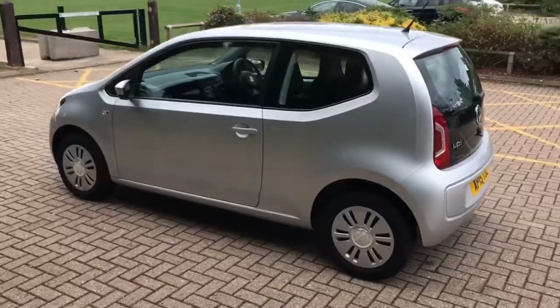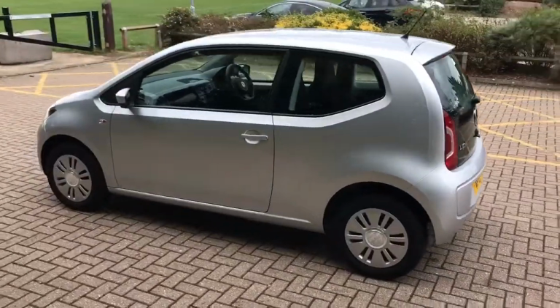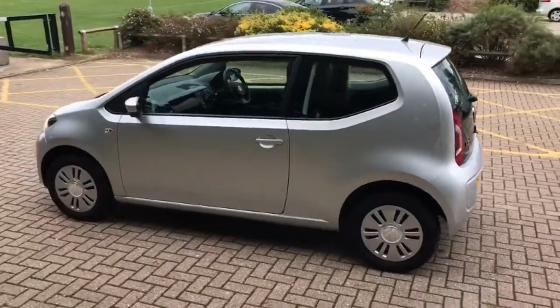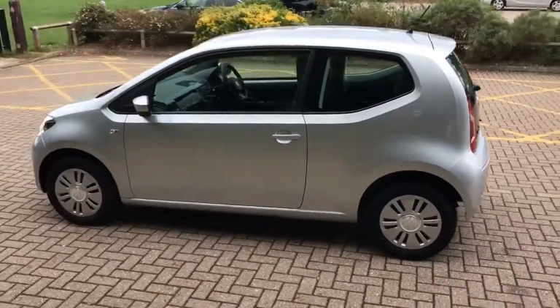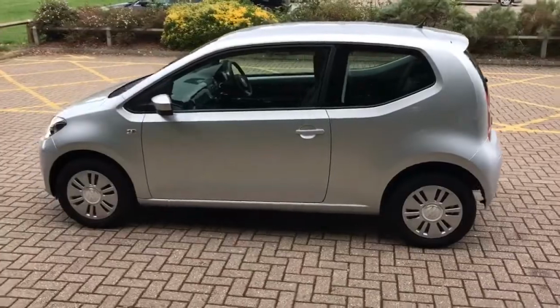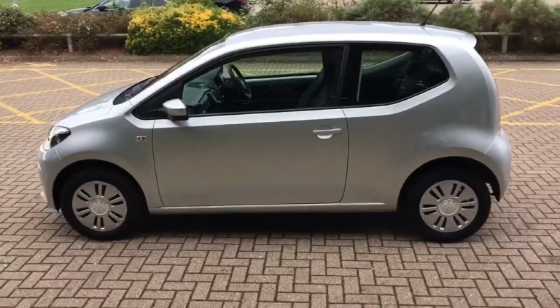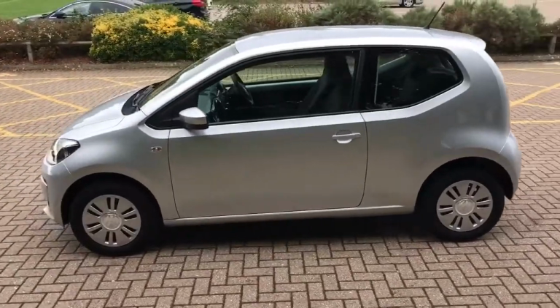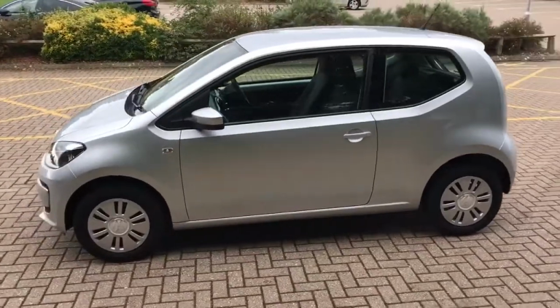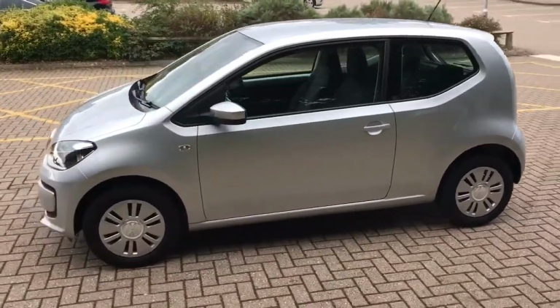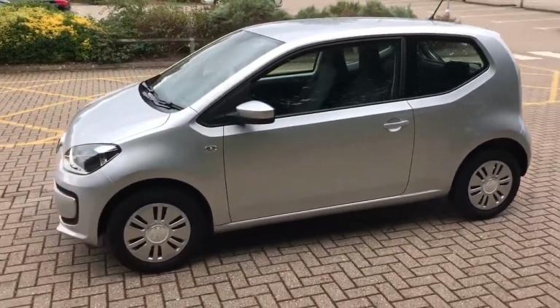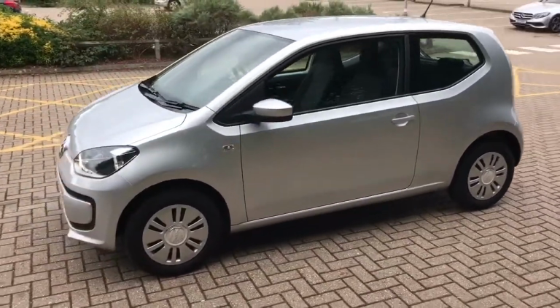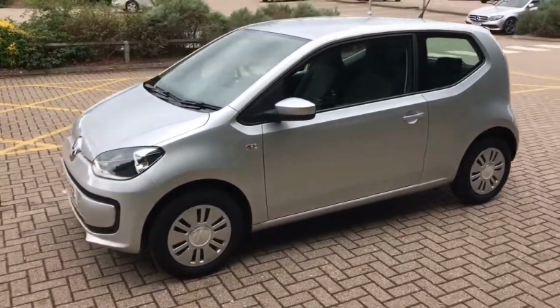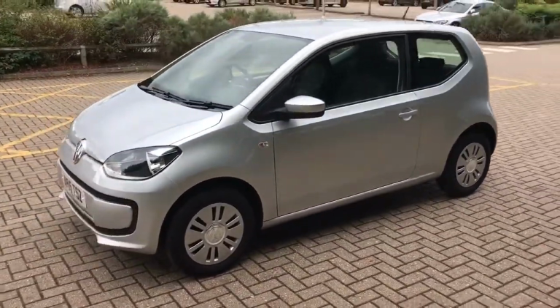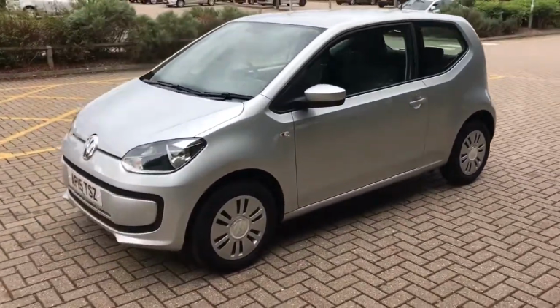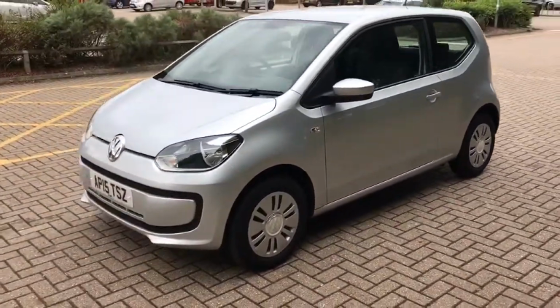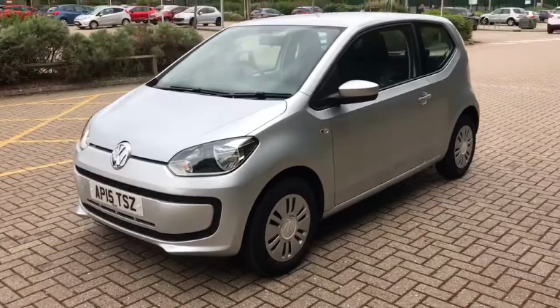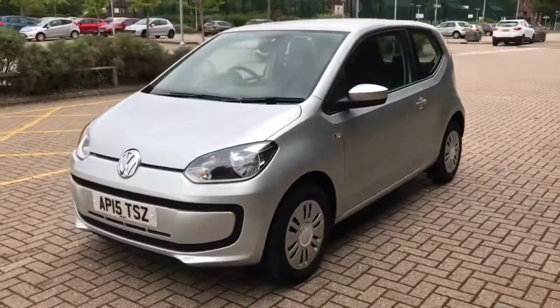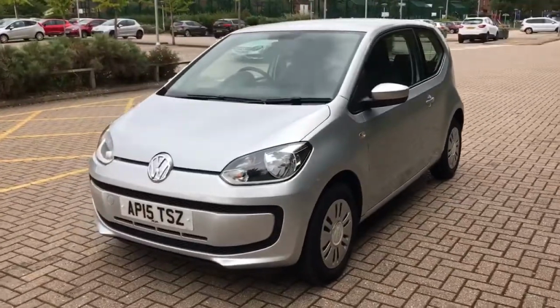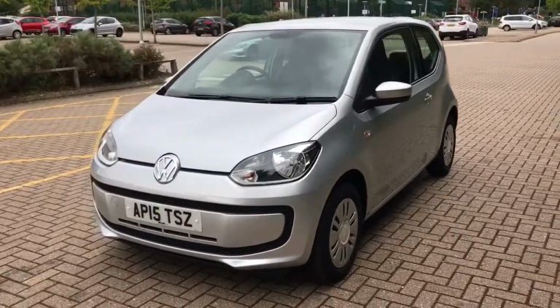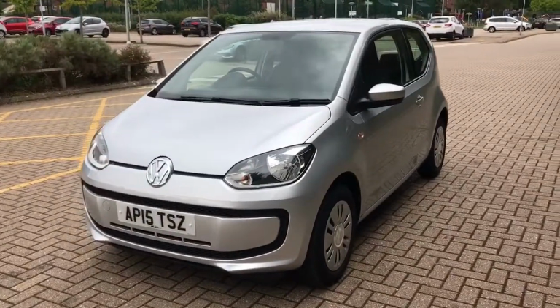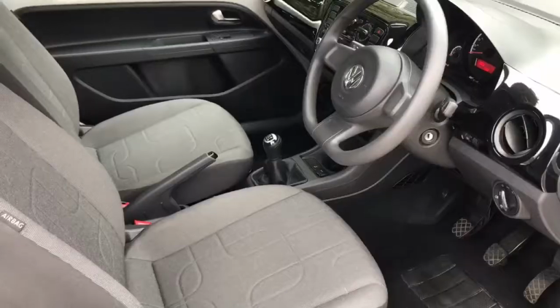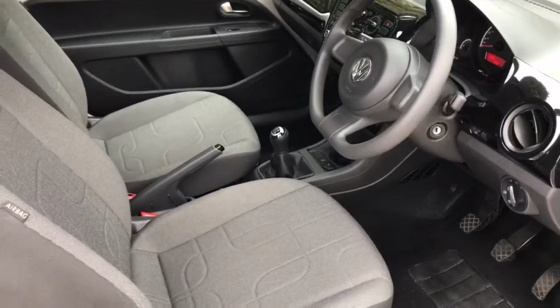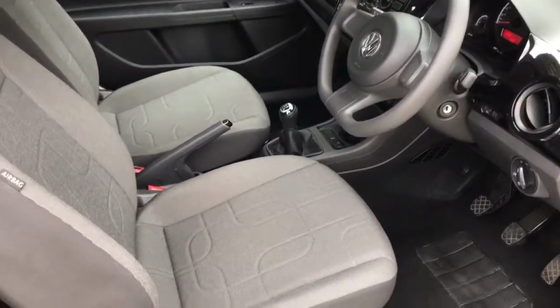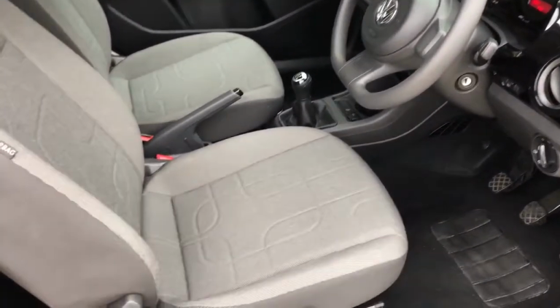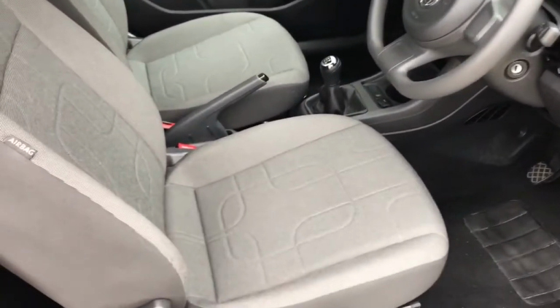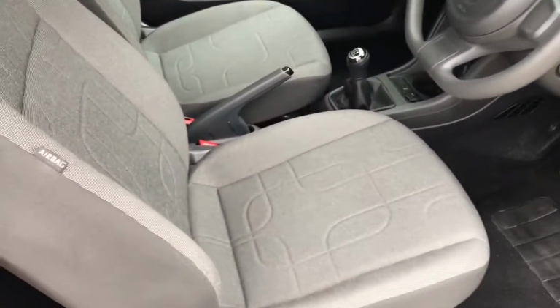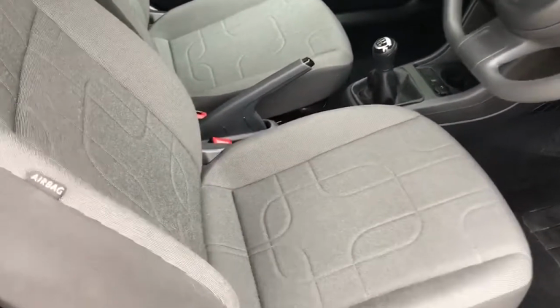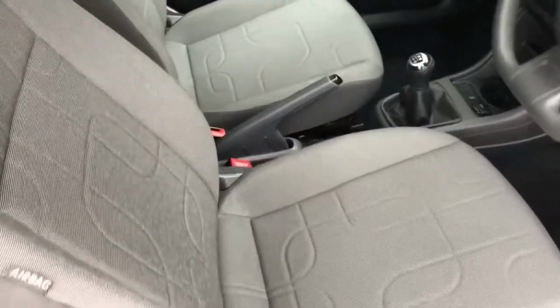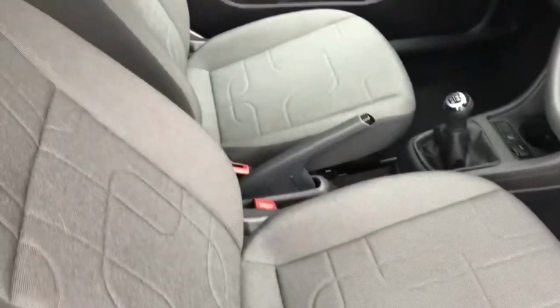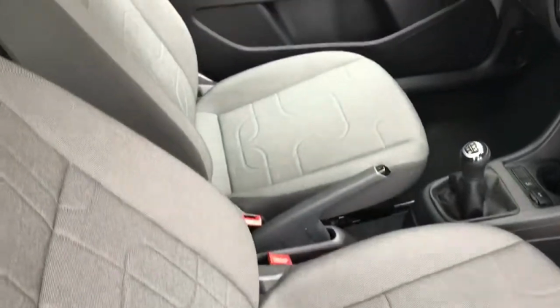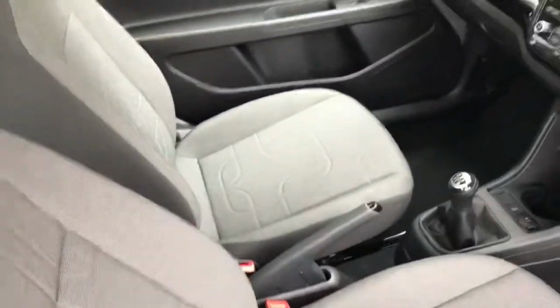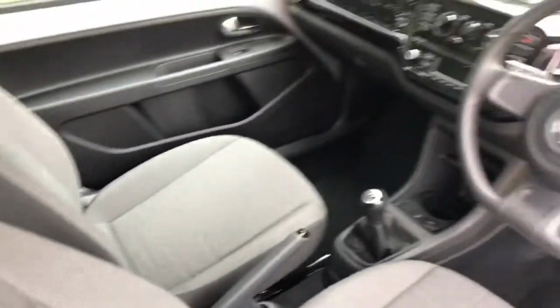We're just going to work our way back round to the front of the car. Now that we've done a full circle of it, you can see that it's in lovely condition the whole way round. Just briefly before we climb in, it's worth seeing the interior from this exterior point of view — these seats are as good as new.